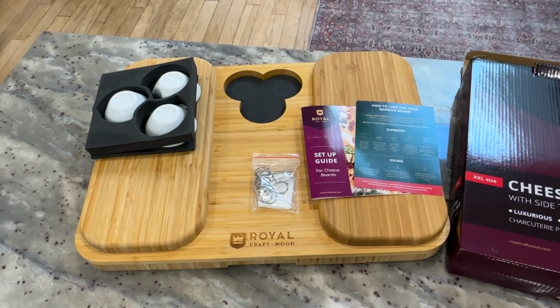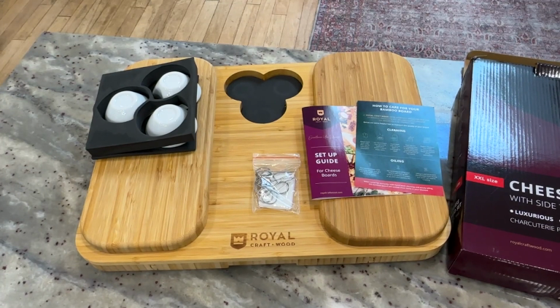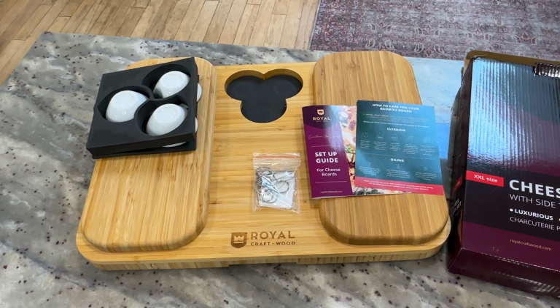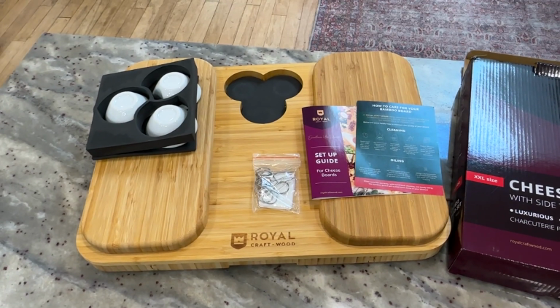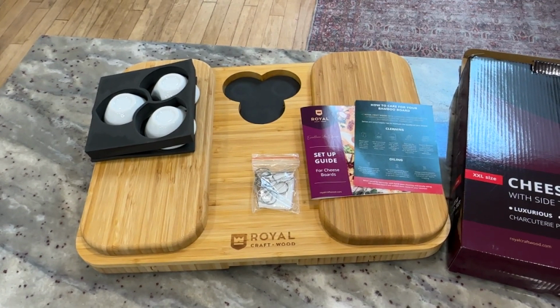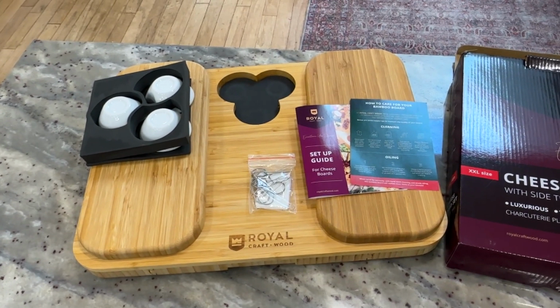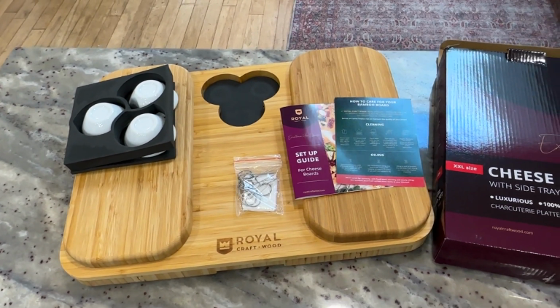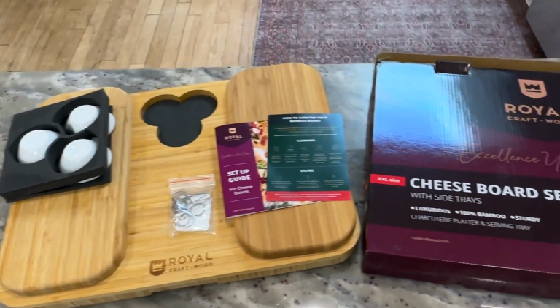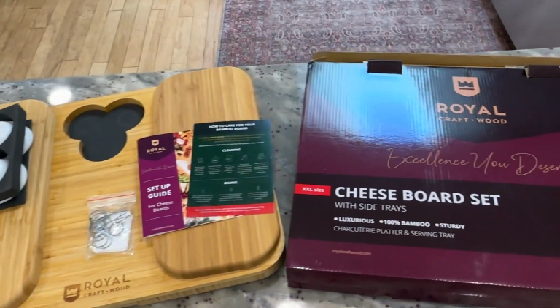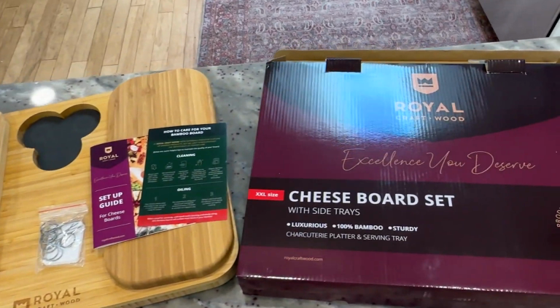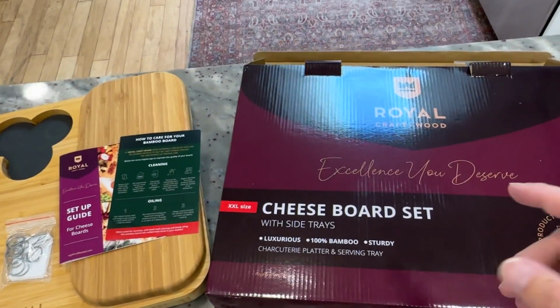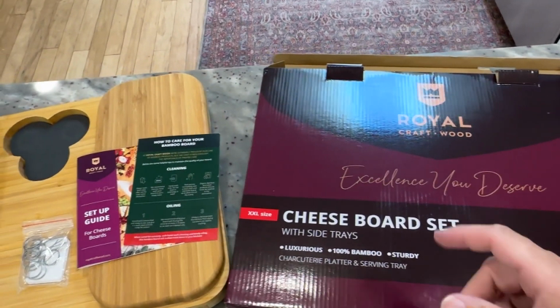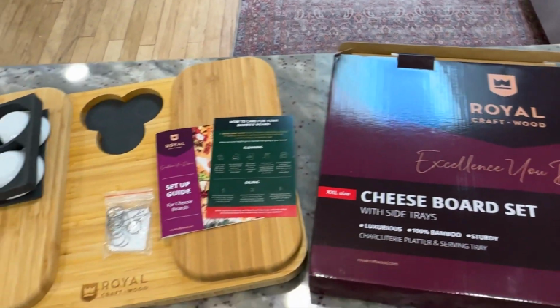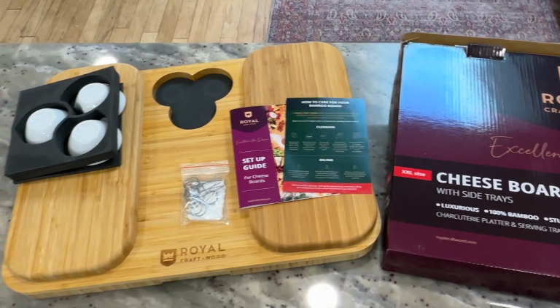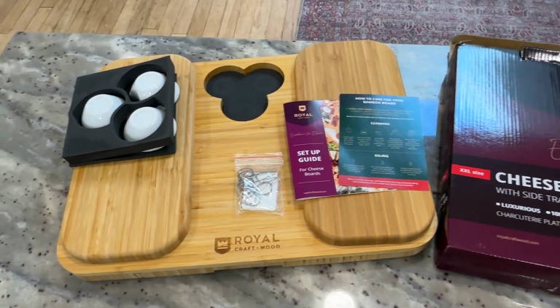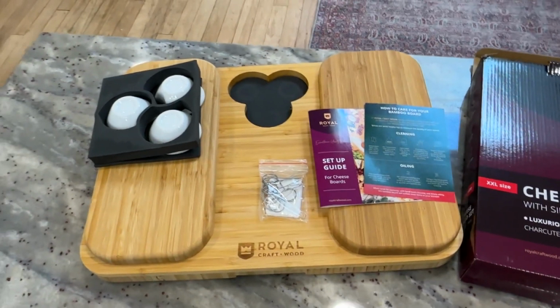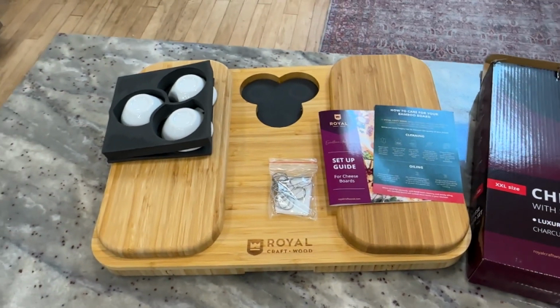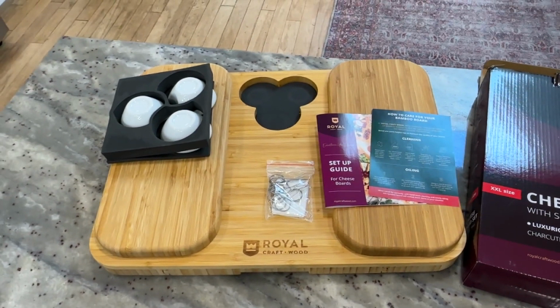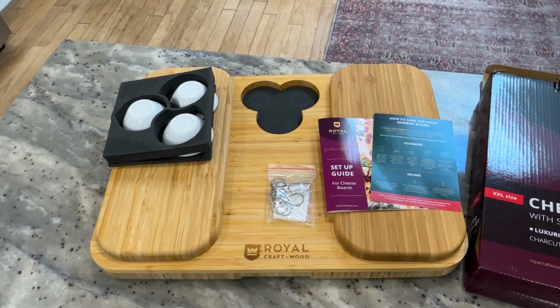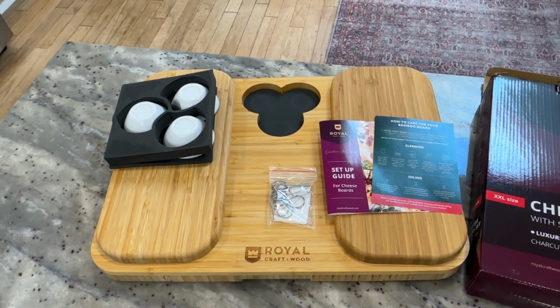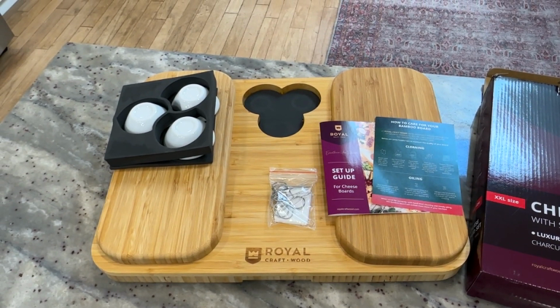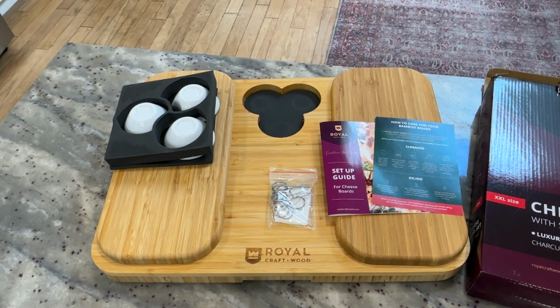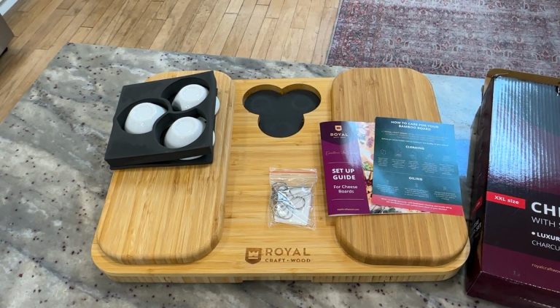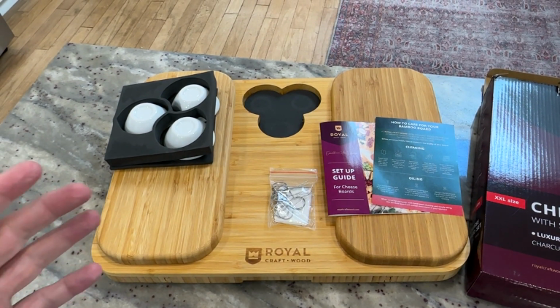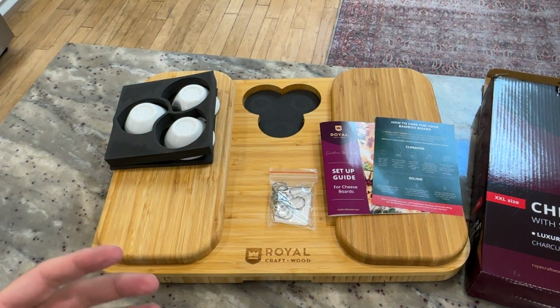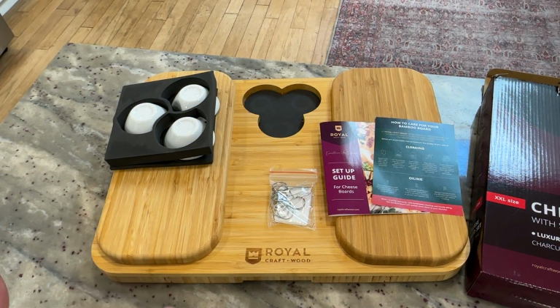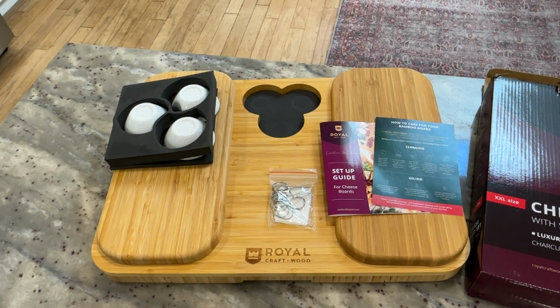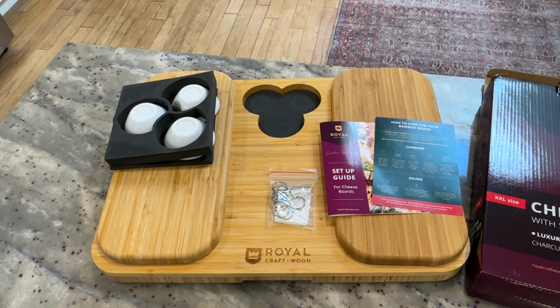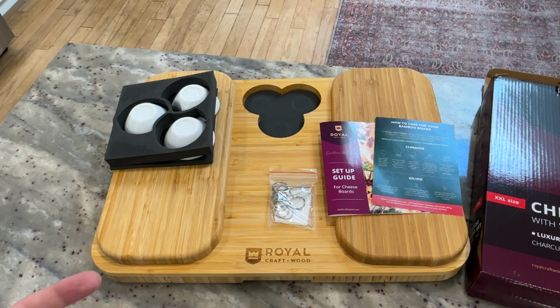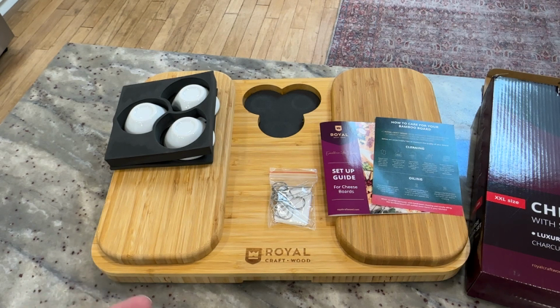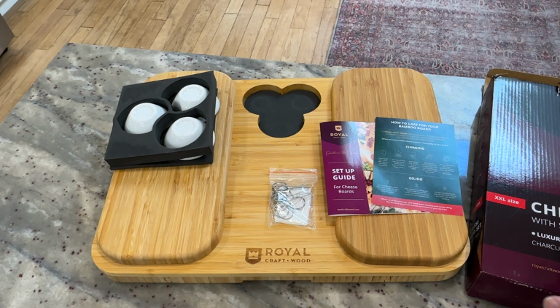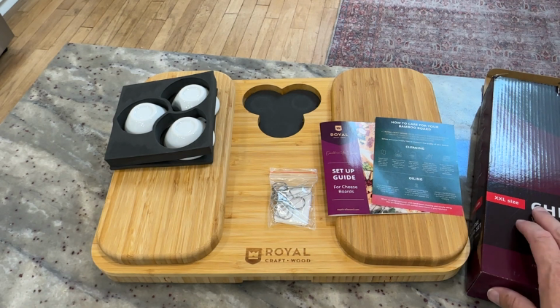Hey there, I just want to share a quick video with you for this cheese board set. This is made by Royal Craftwood. I just pulled it out of the box and was playing with it a little bit. I thought I'd shoot a quick video to show you what it's like, so if you're thinking about ordering one, you can know what to expect.